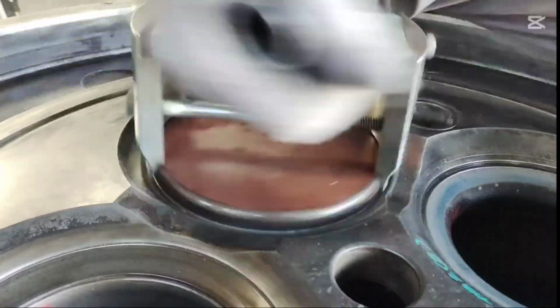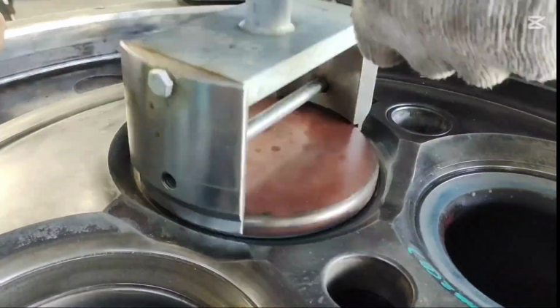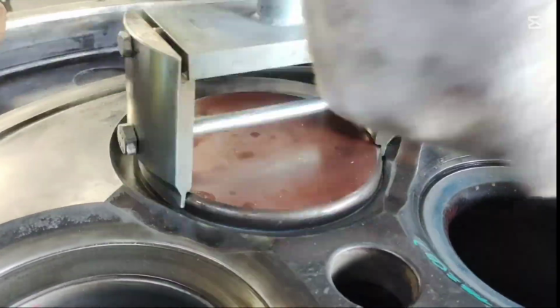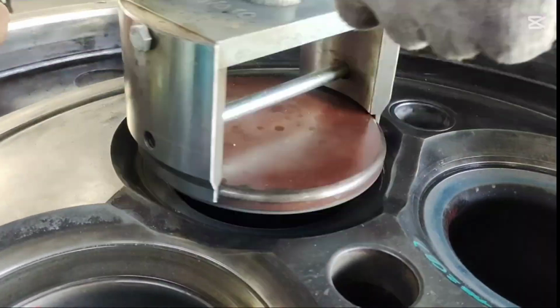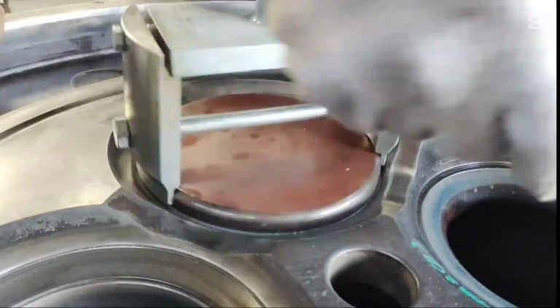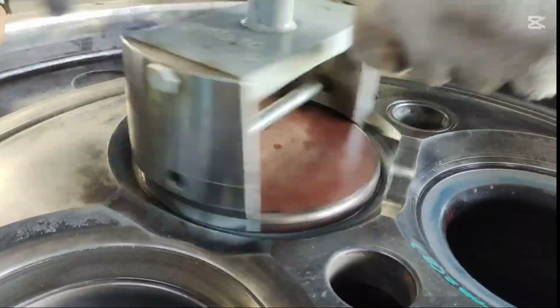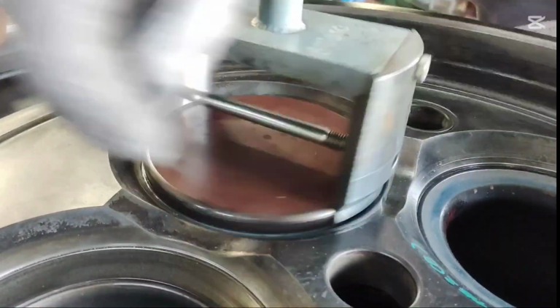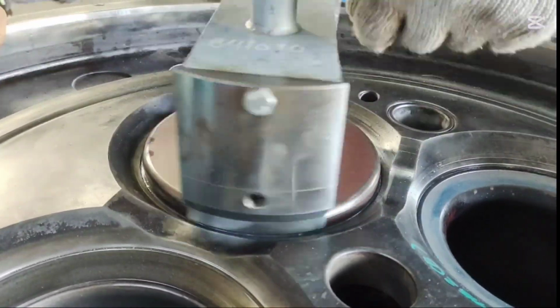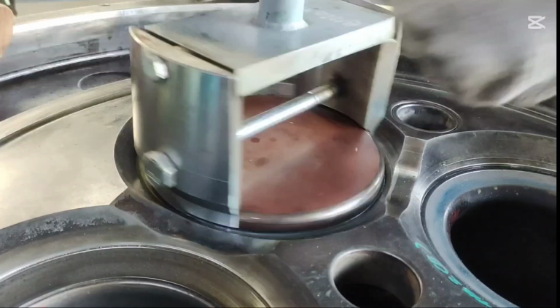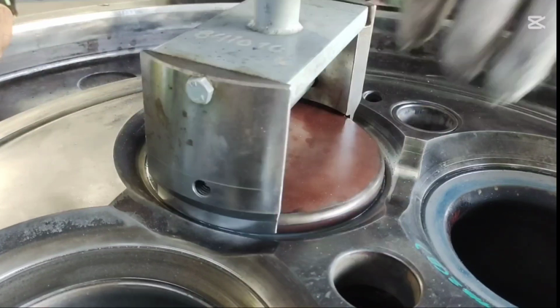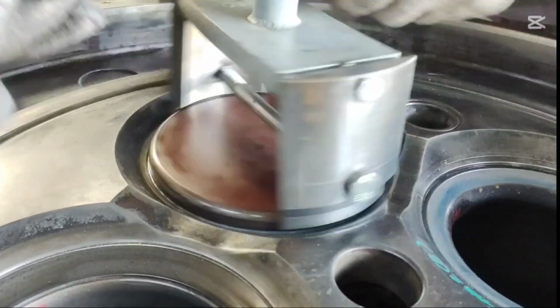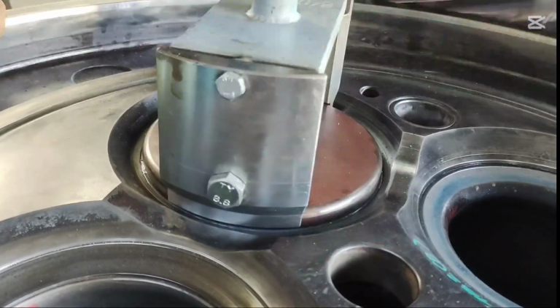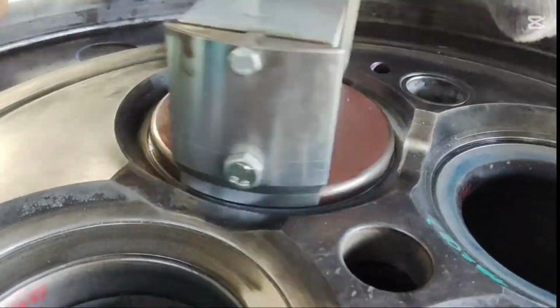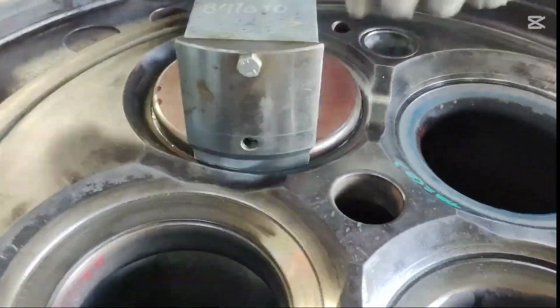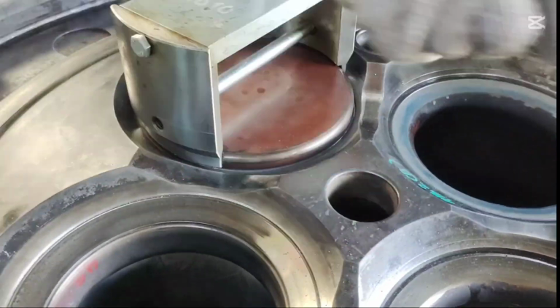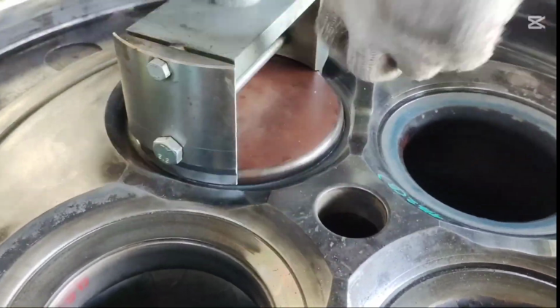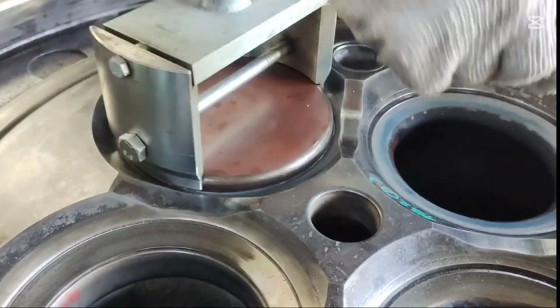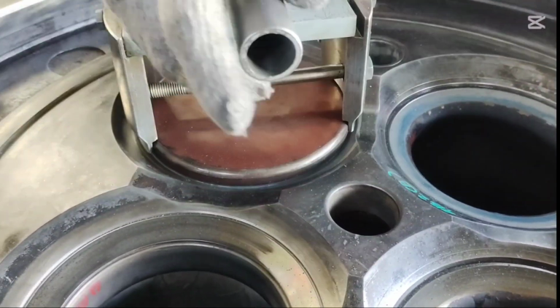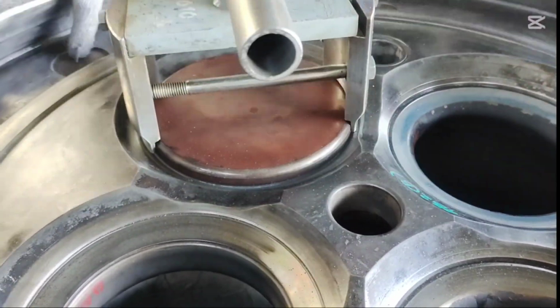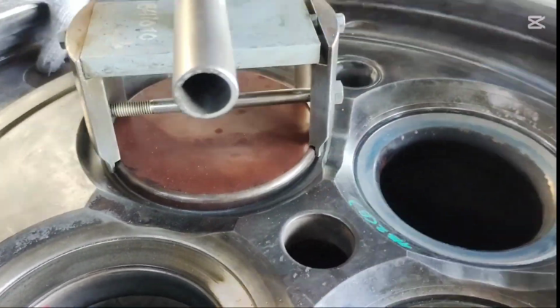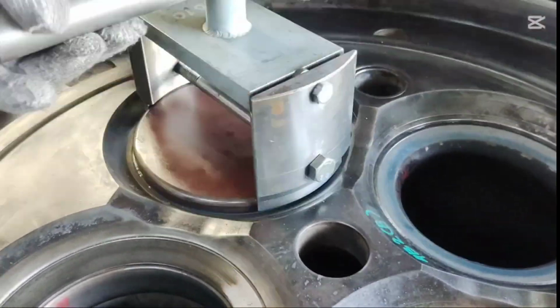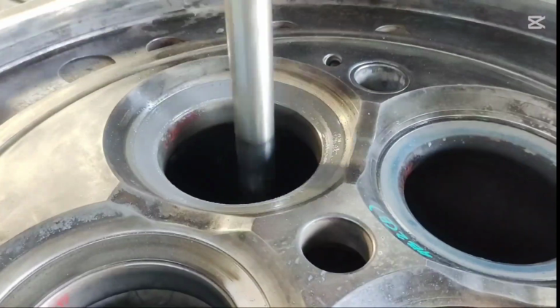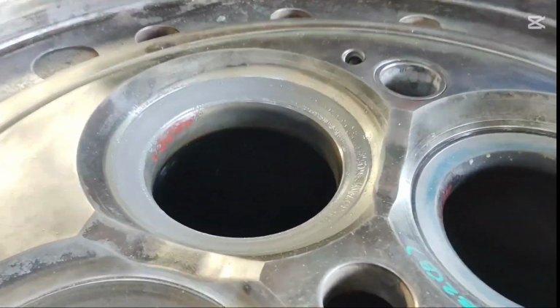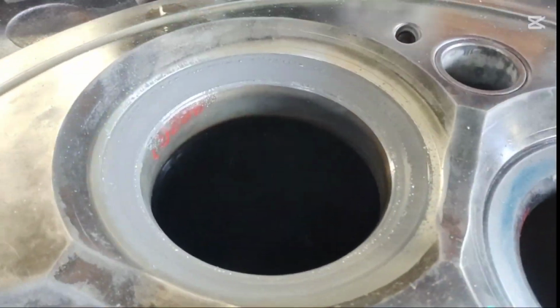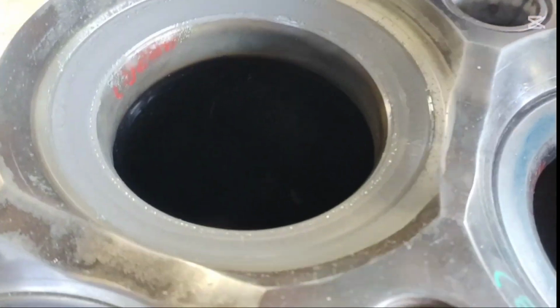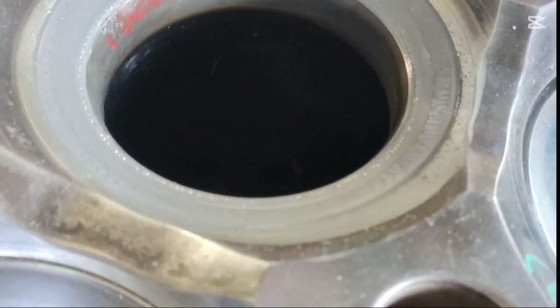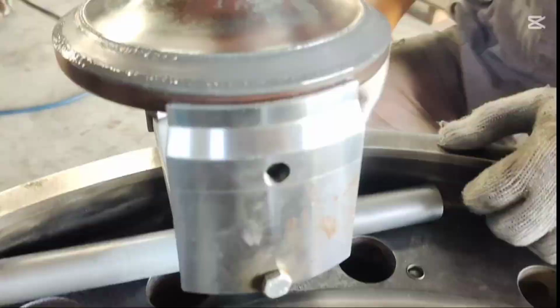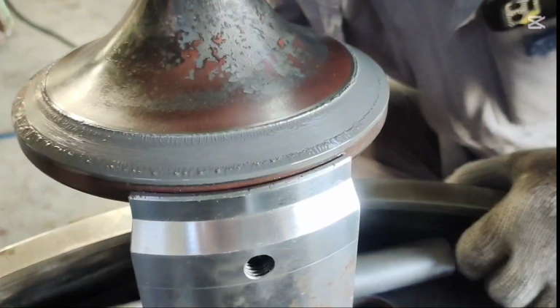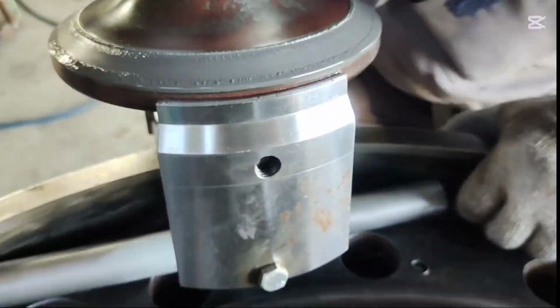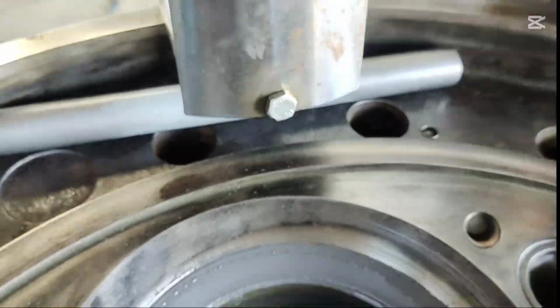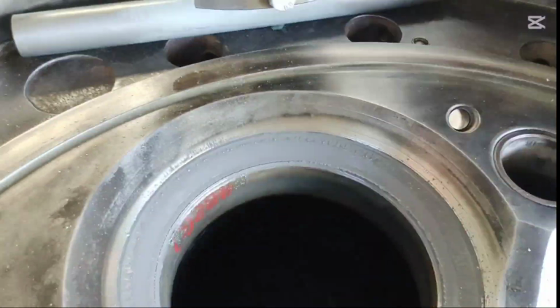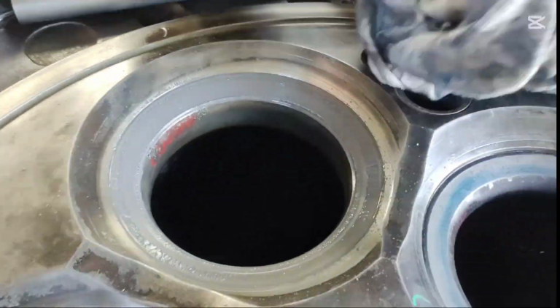Finally, we perform bar lapping to ensure a tight seat between the bar and the bar seat. This tight seal is crucial for preventing combustion gas leaks and improving engine performance.